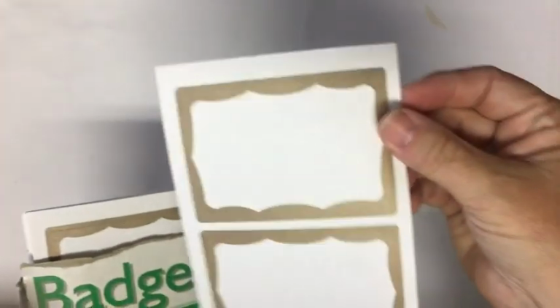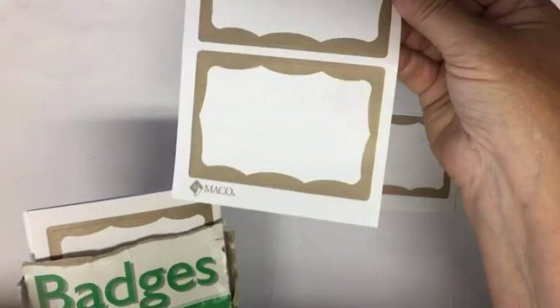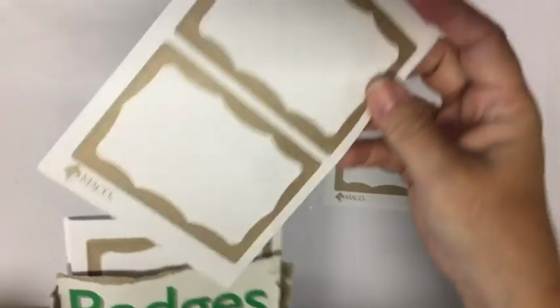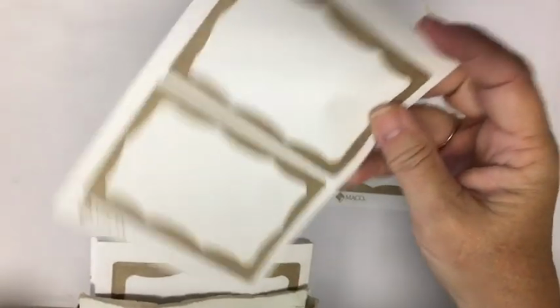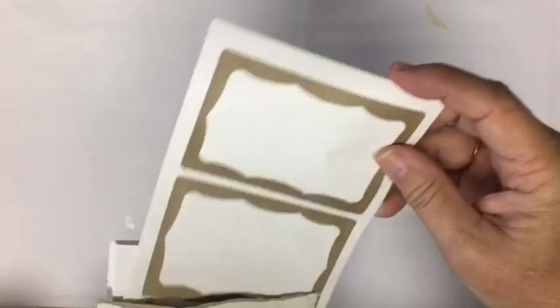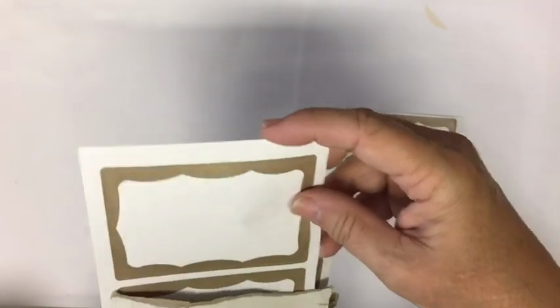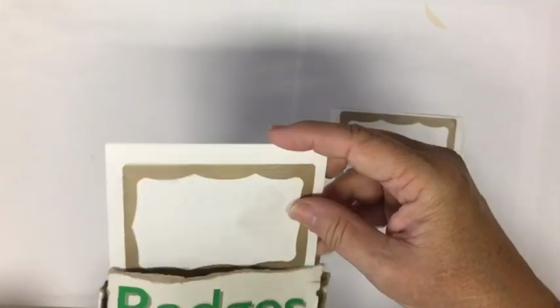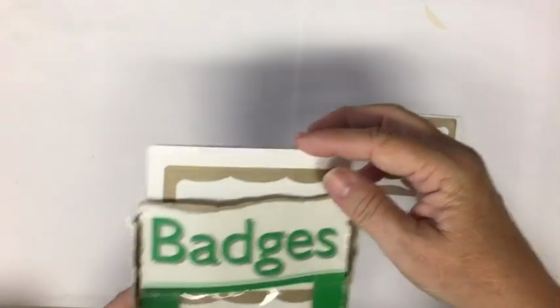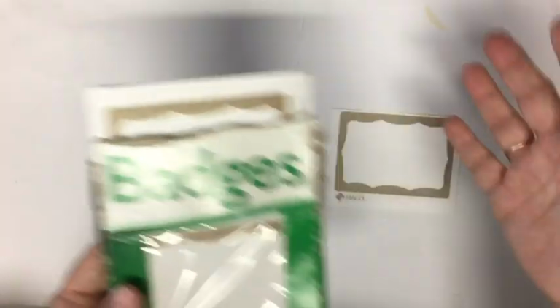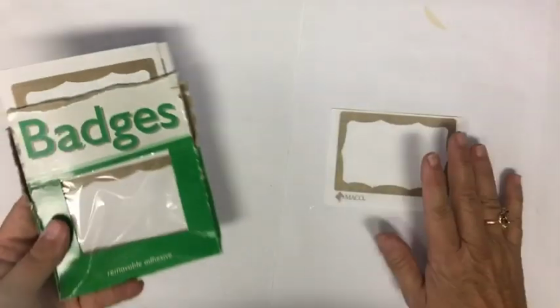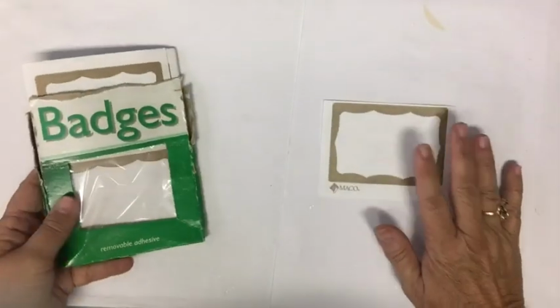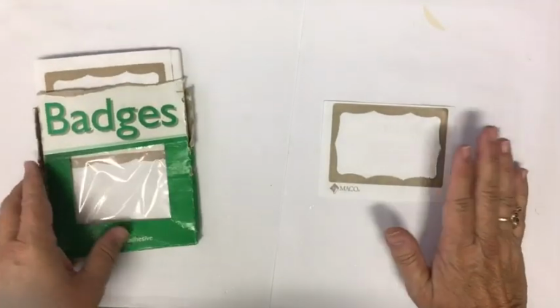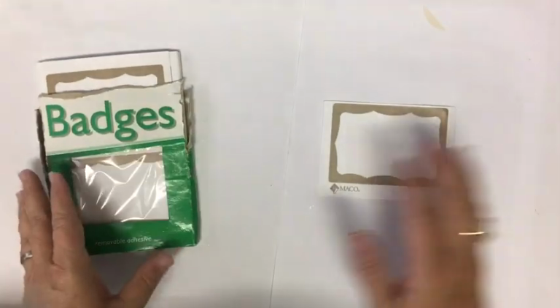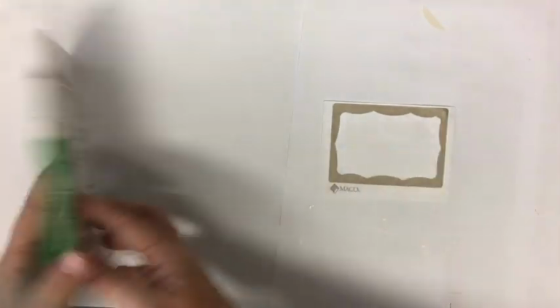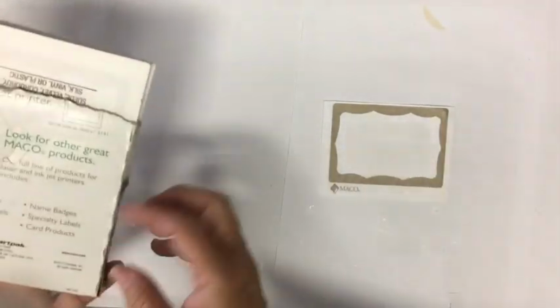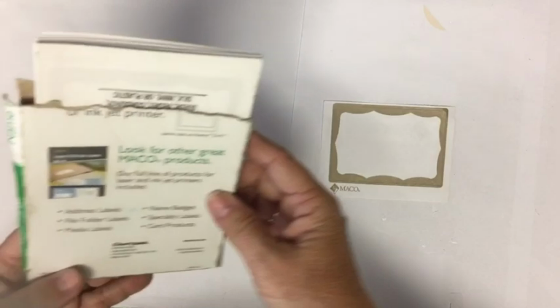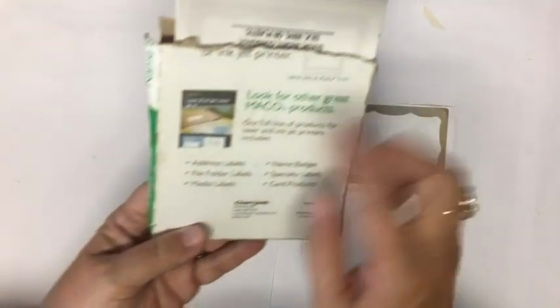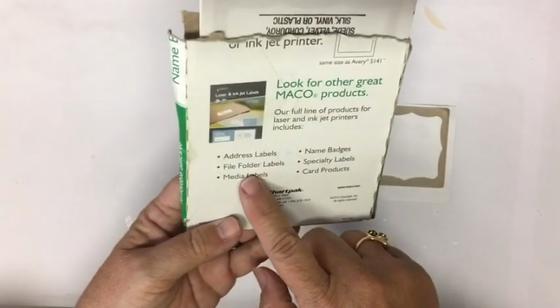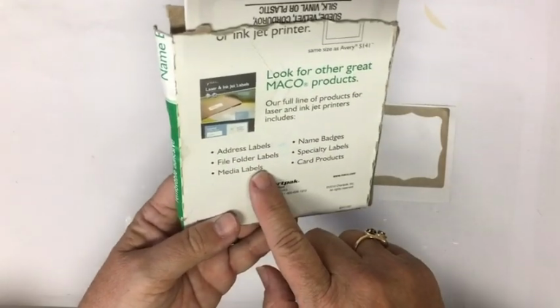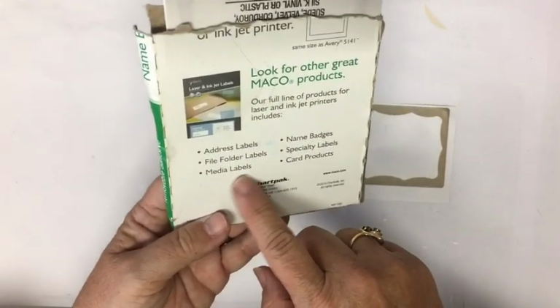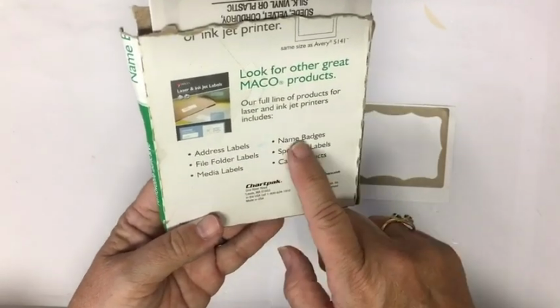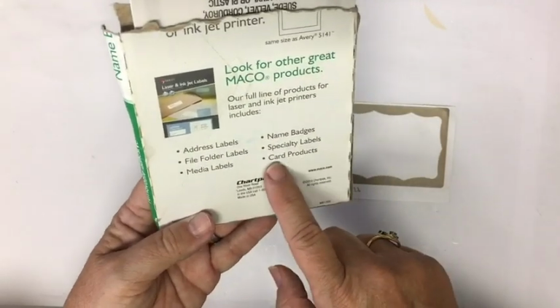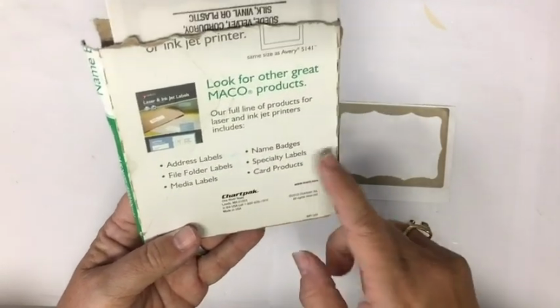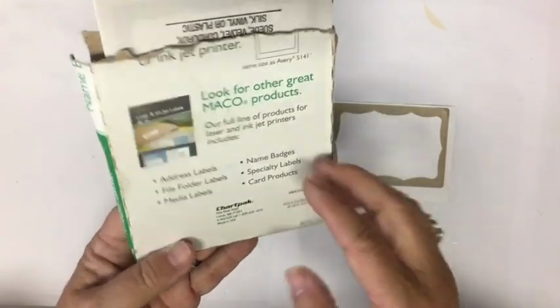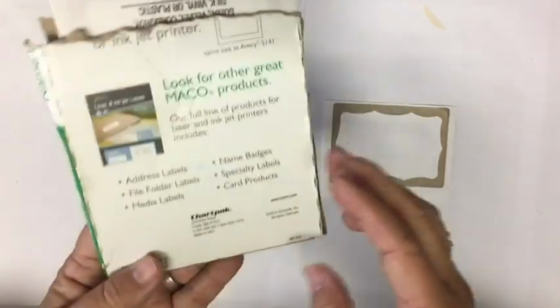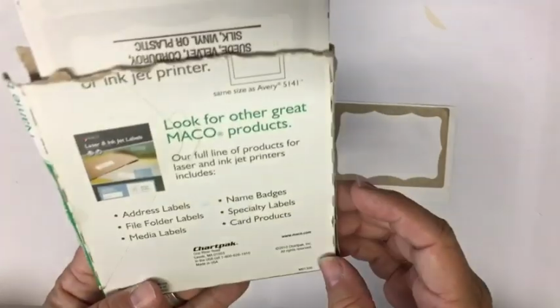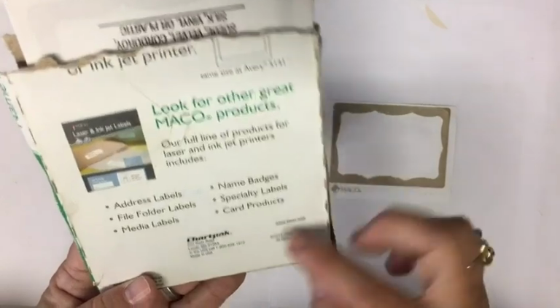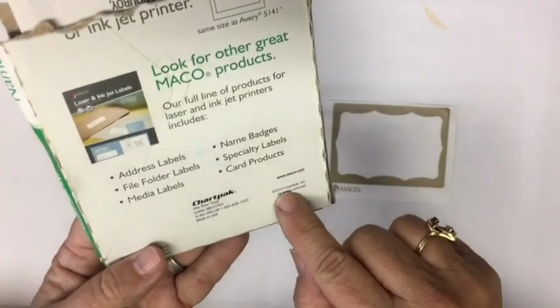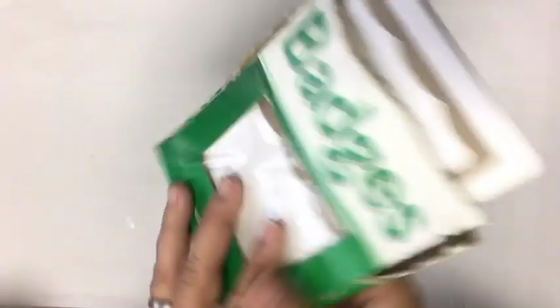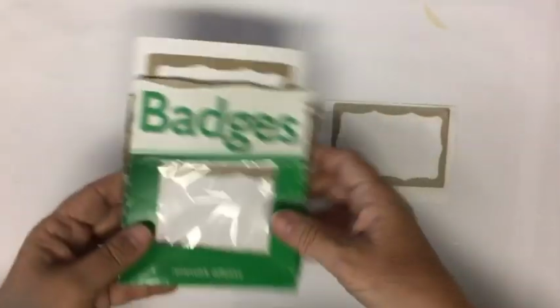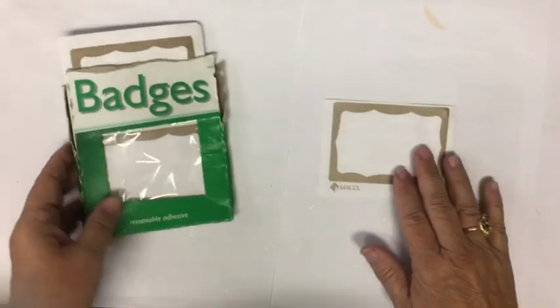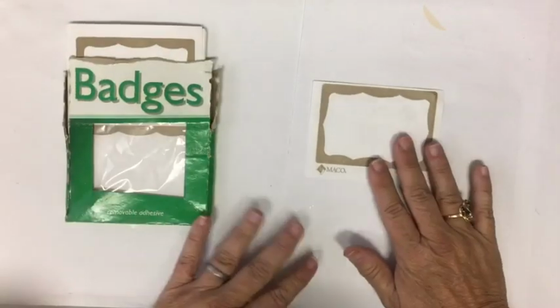They come two to a sheet and they're like supposed to be name badges or mailing labels — address labels, file folder, media, name badges. 2010 is the date on them.